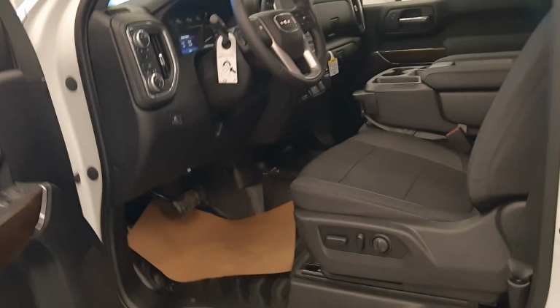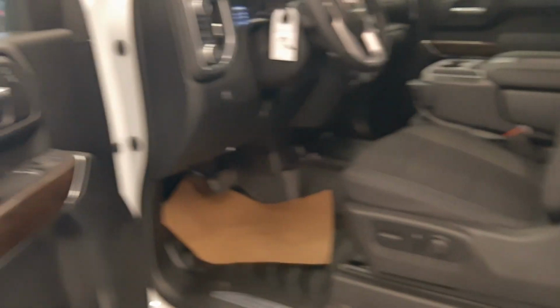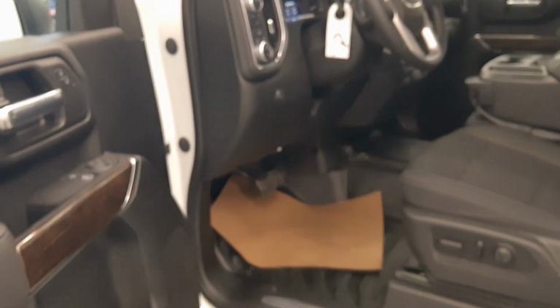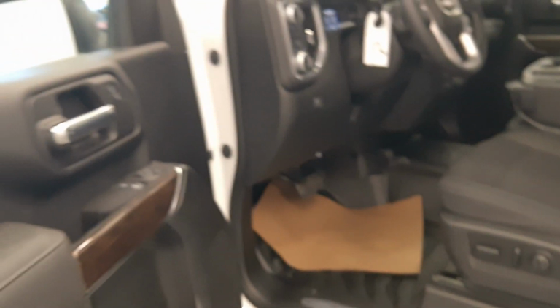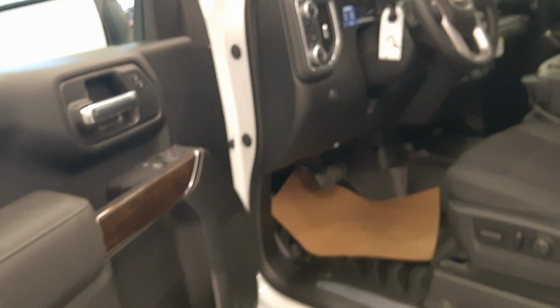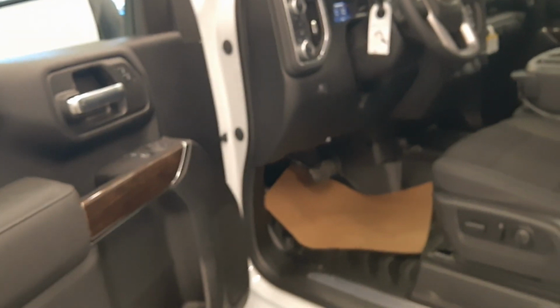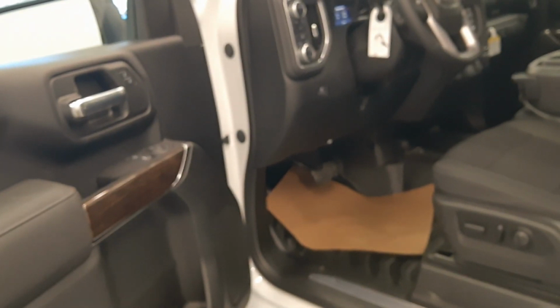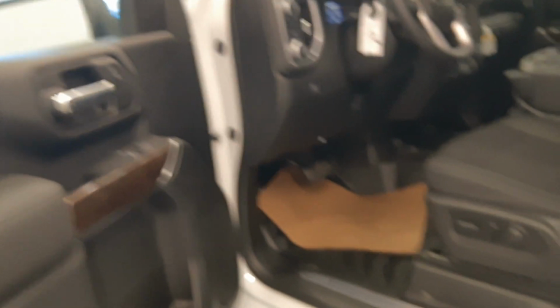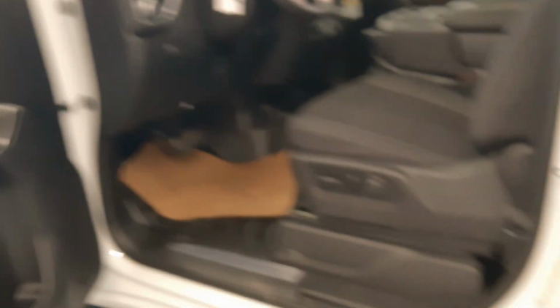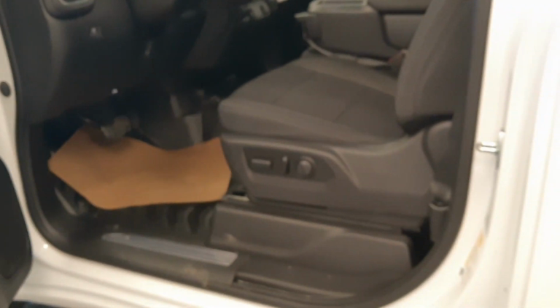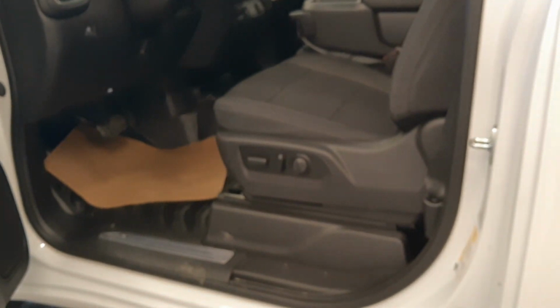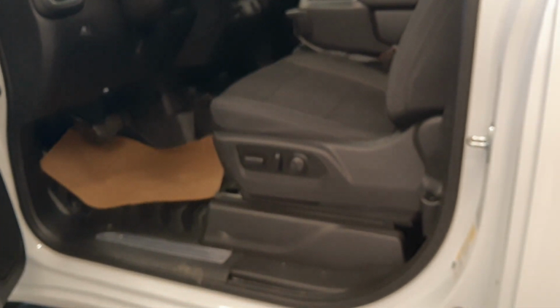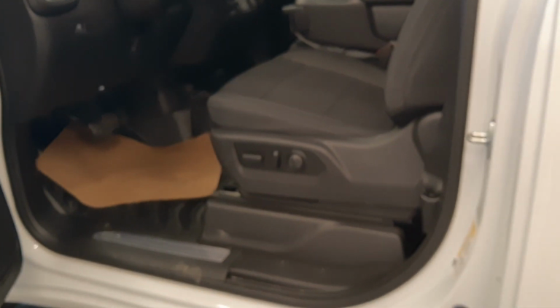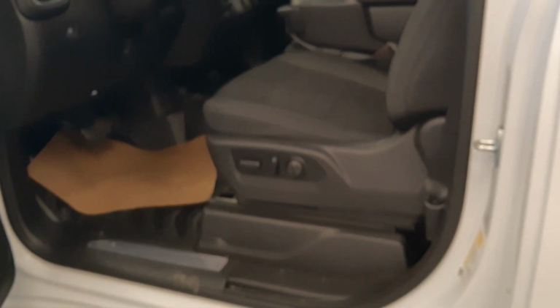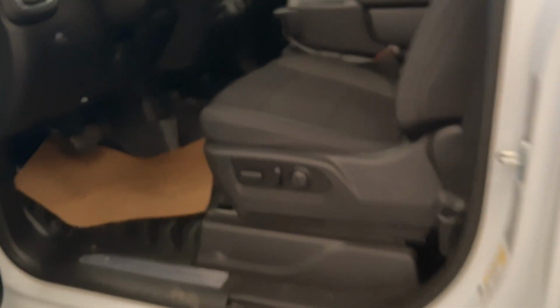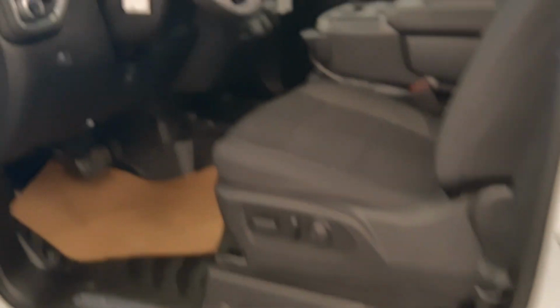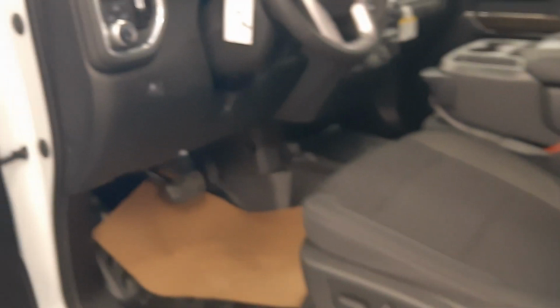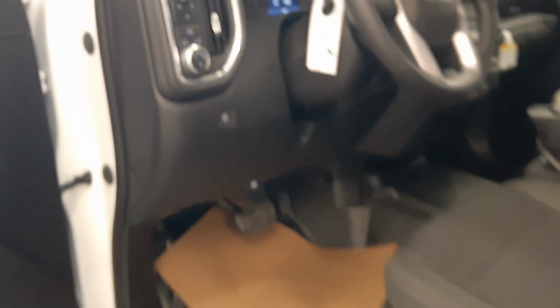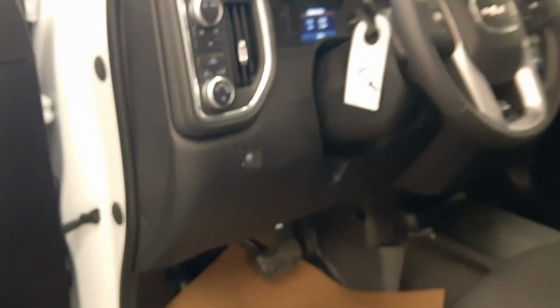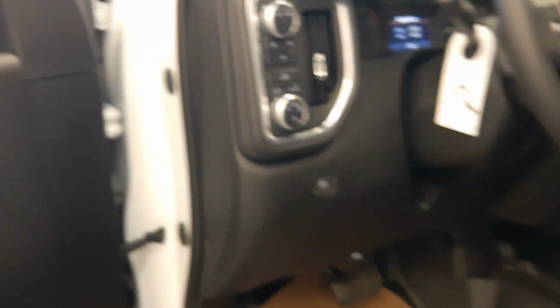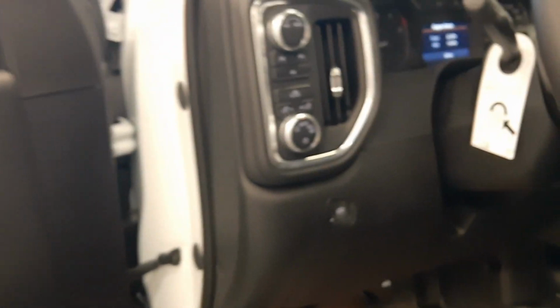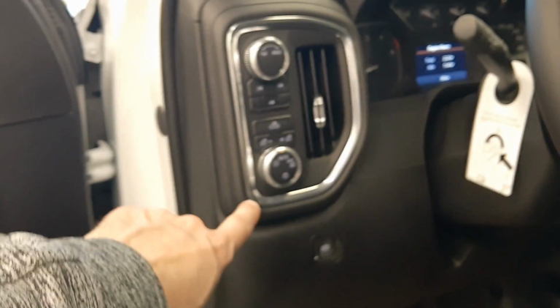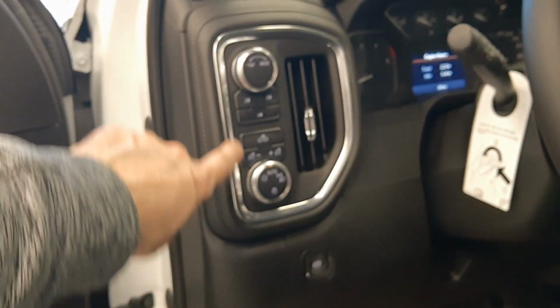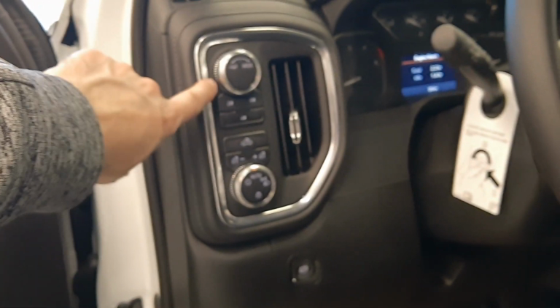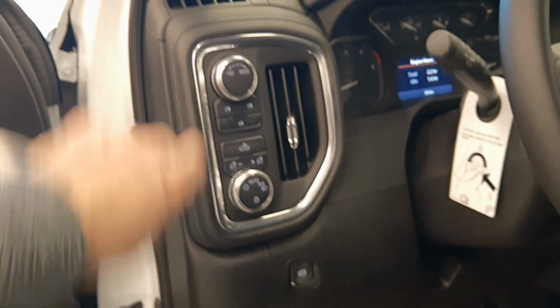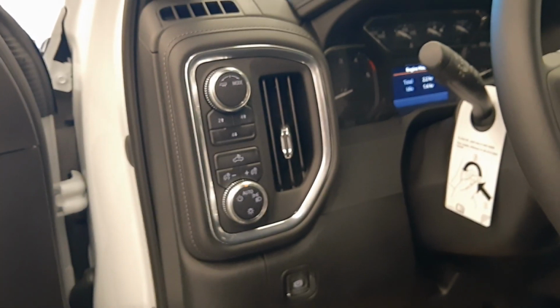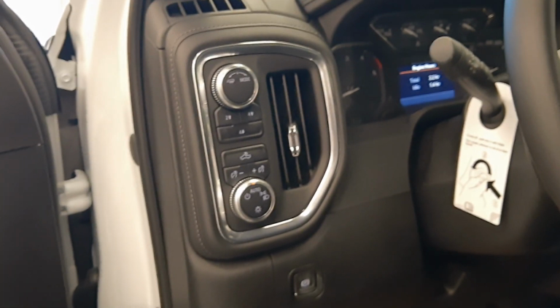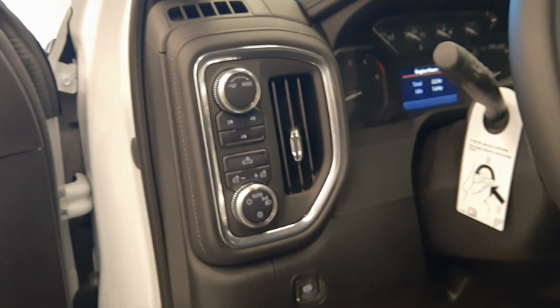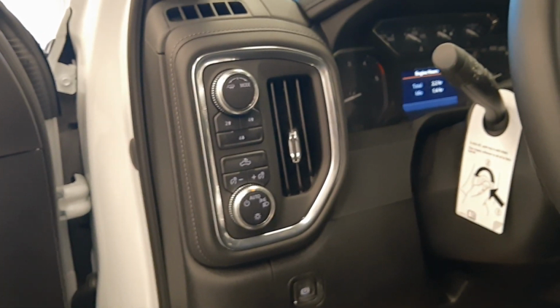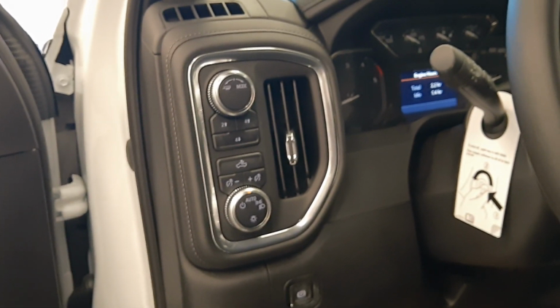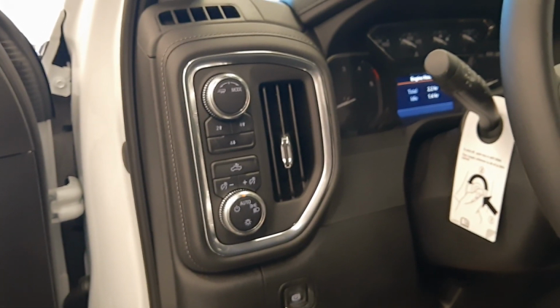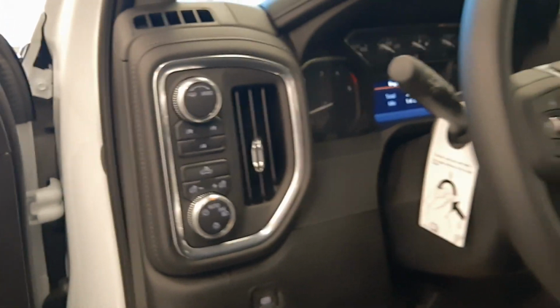We've got power windows, power door locks, power mirrors, power seat, and lumbar support. We have our lighting controls and our four-wheel drive controls with some trailering mode.